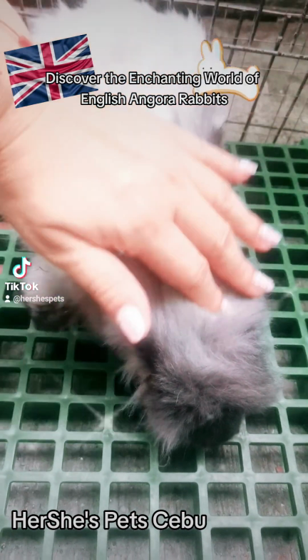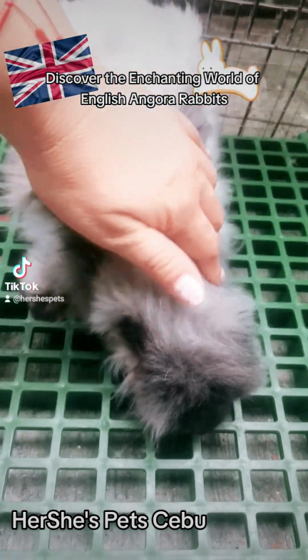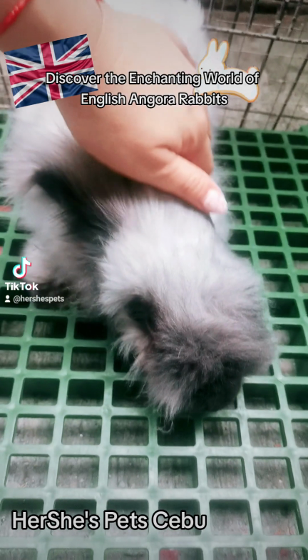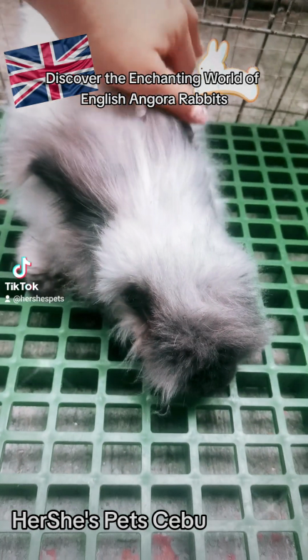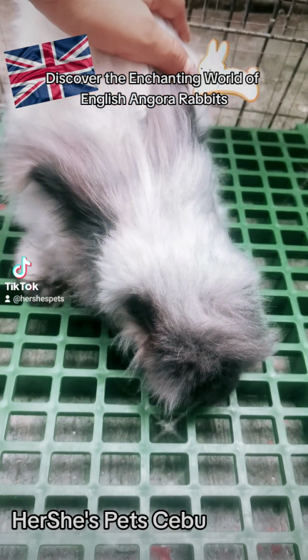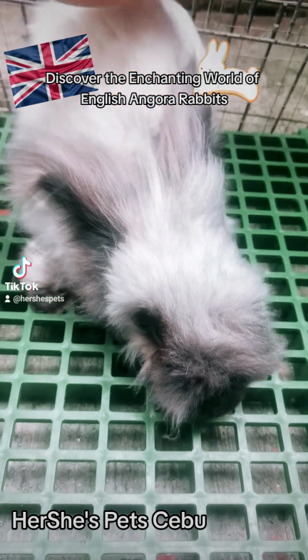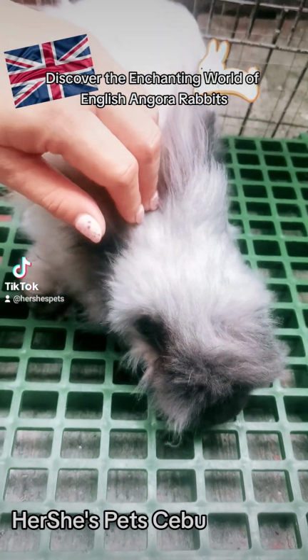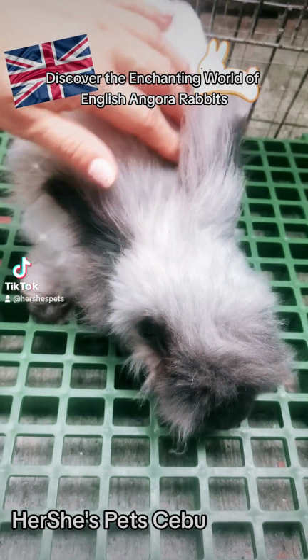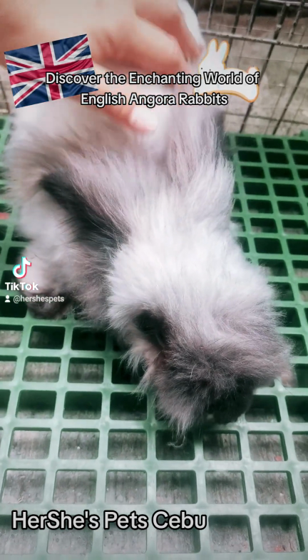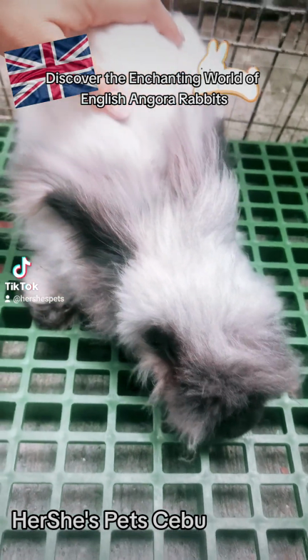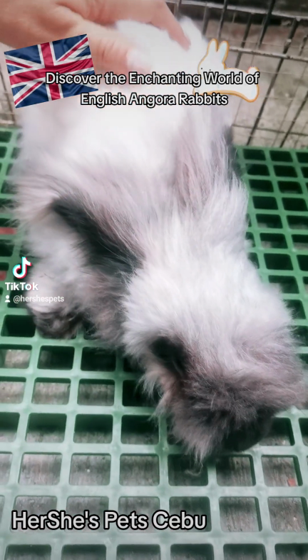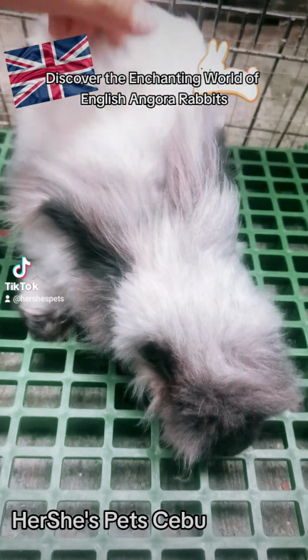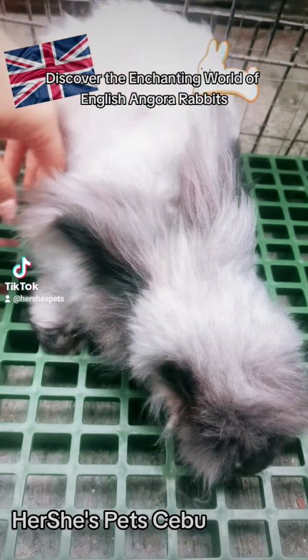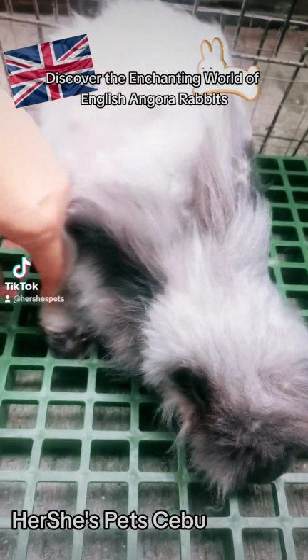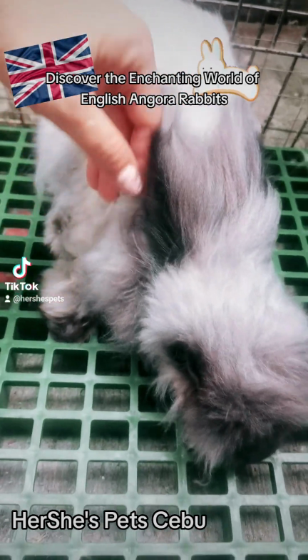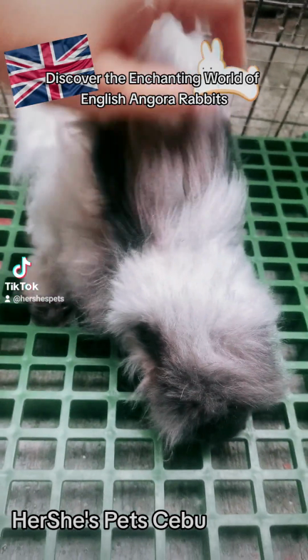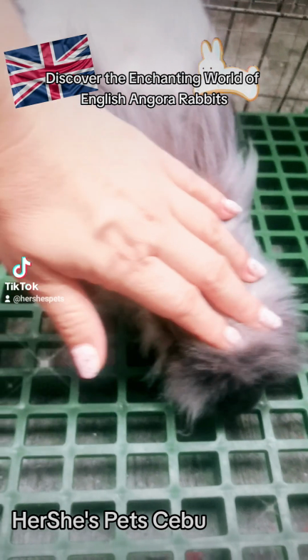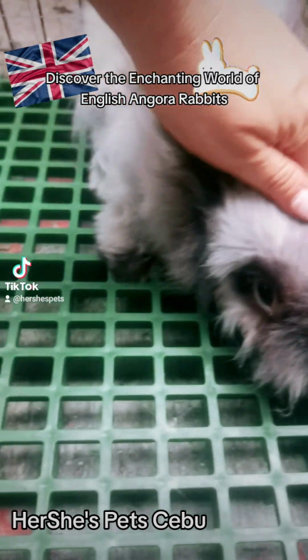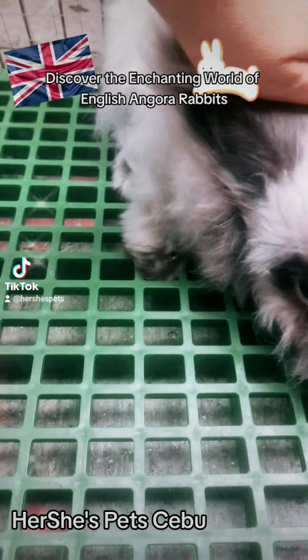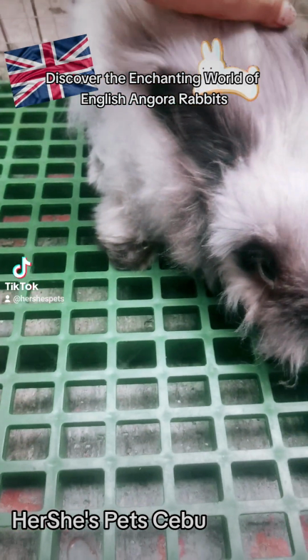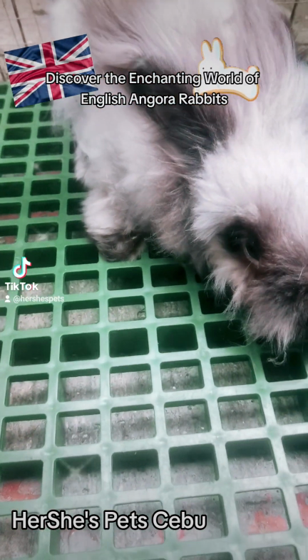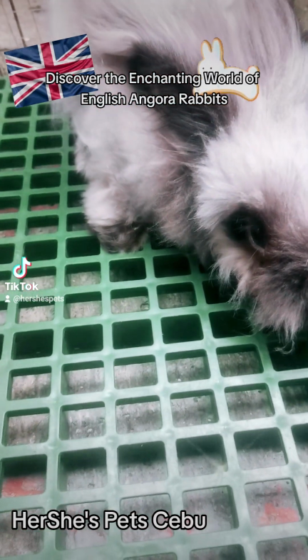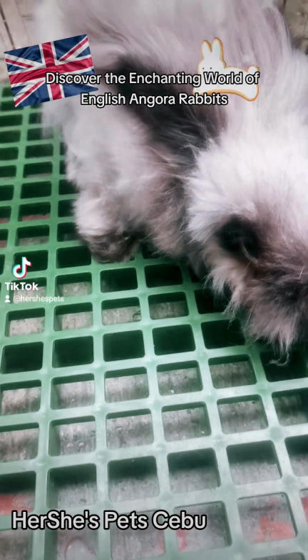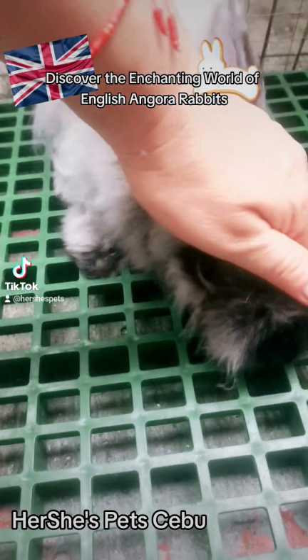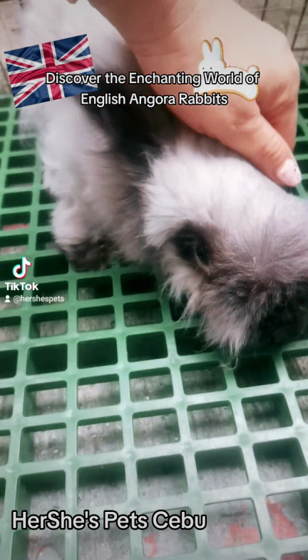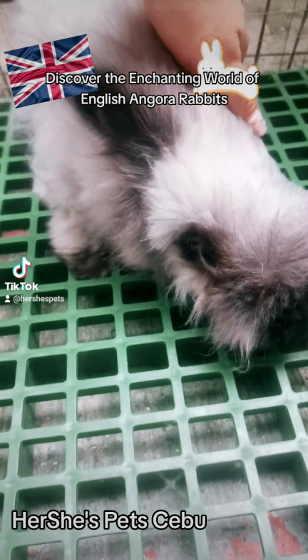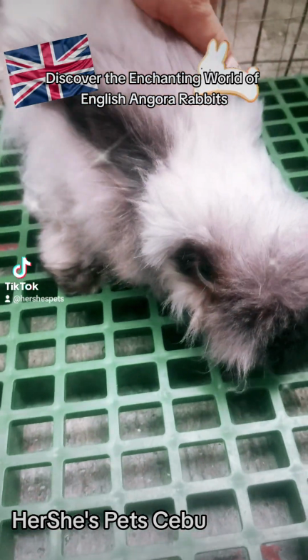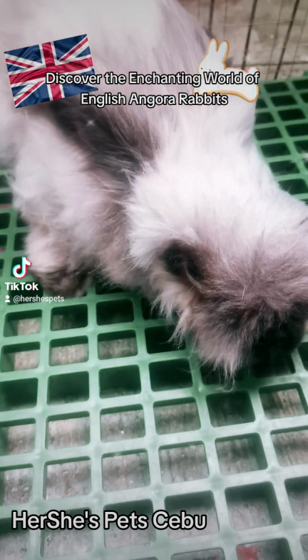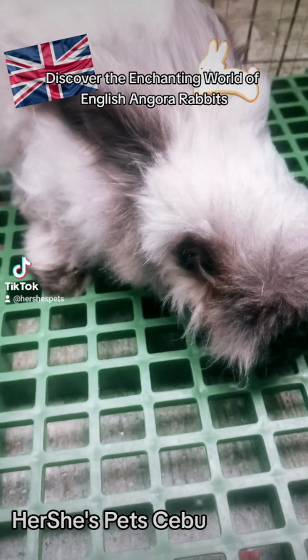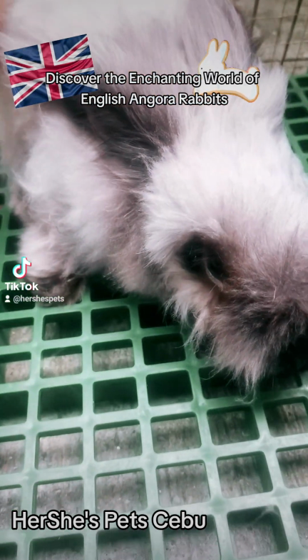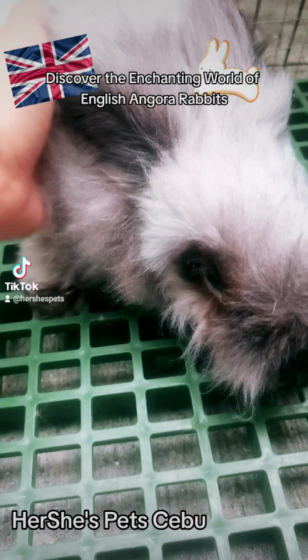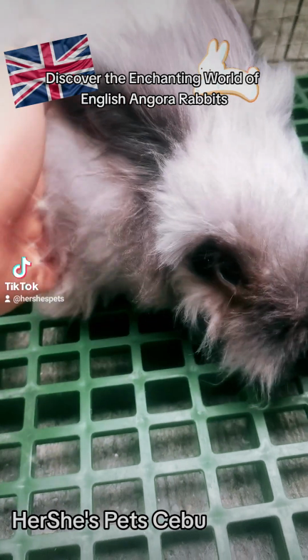Number 6: Do English Angora Rabbits get along with other pets? English Angoras can generally get along well with other pets, but introductions should be done carefully and under supervision.